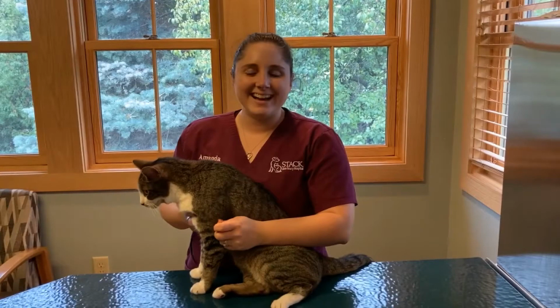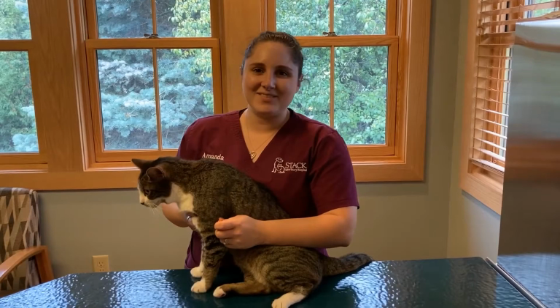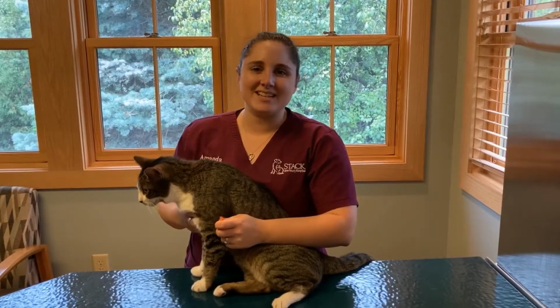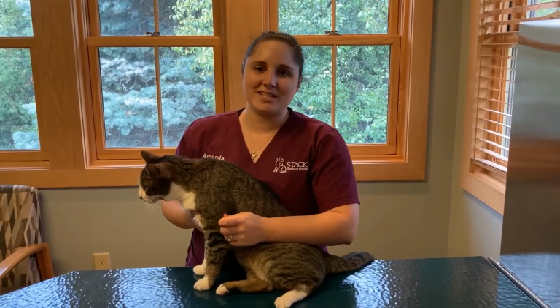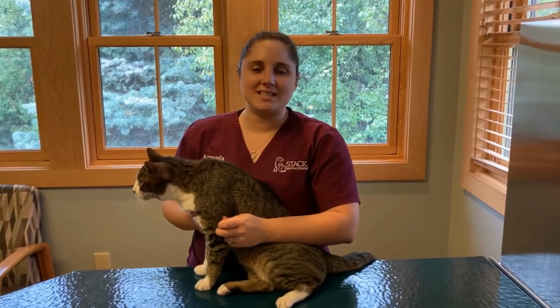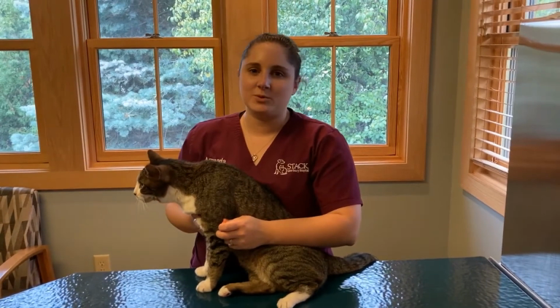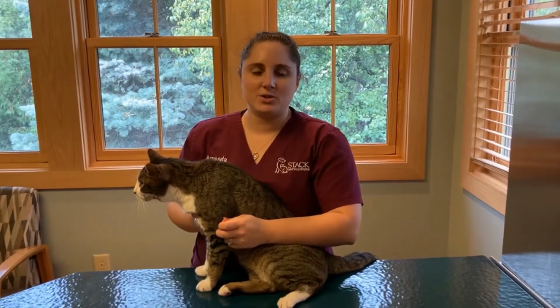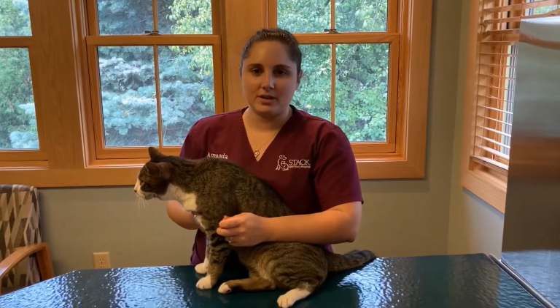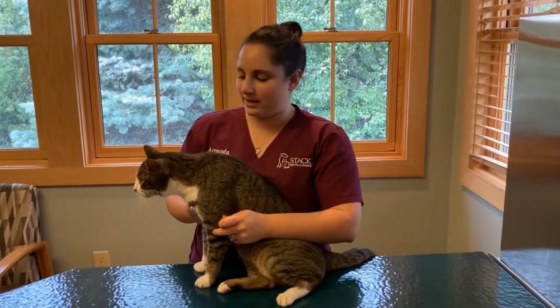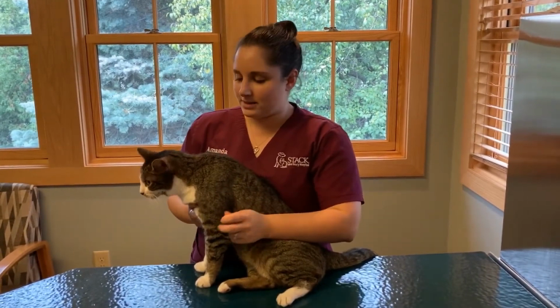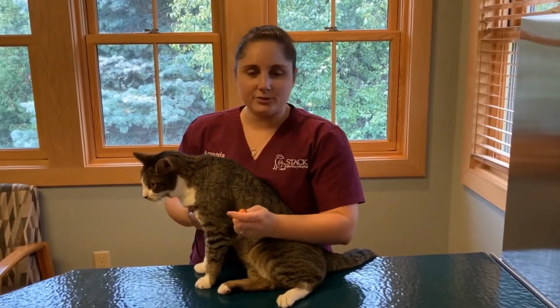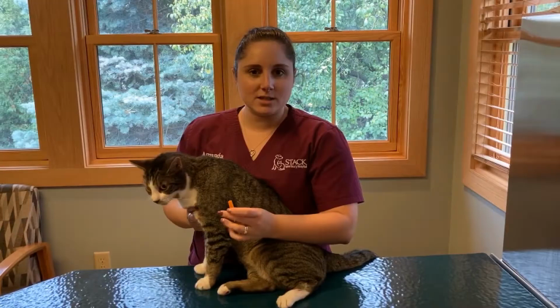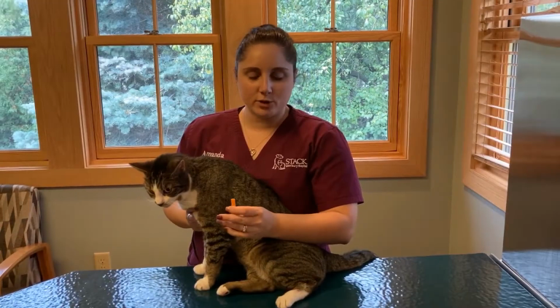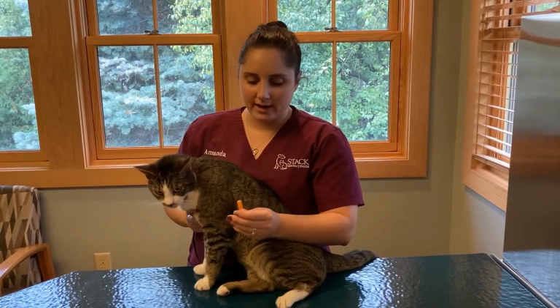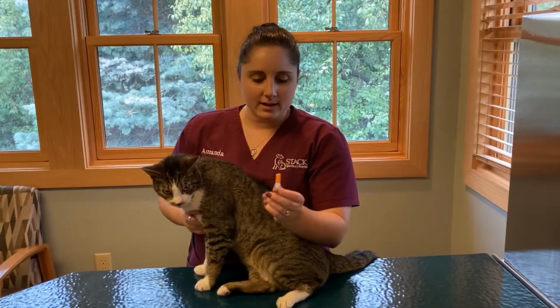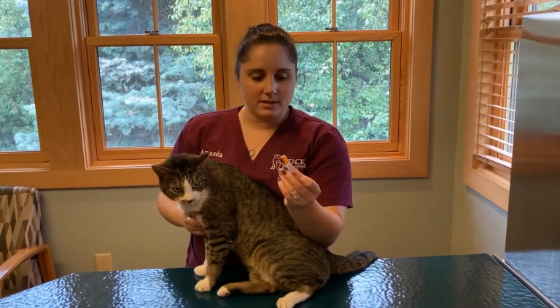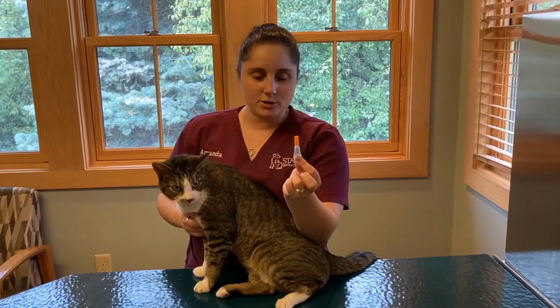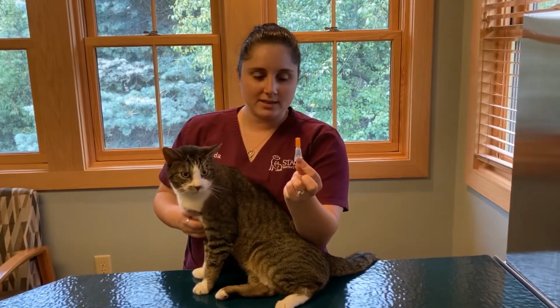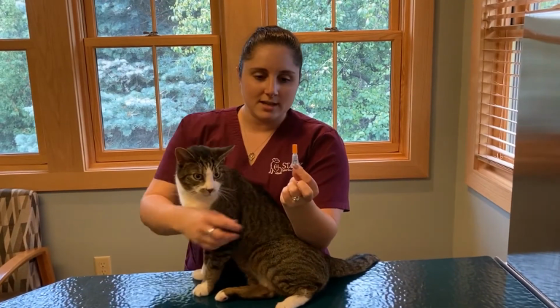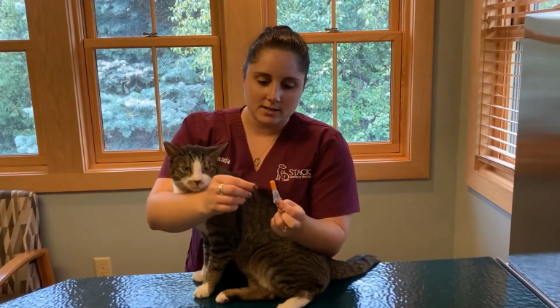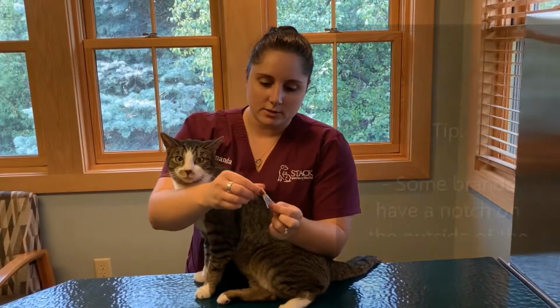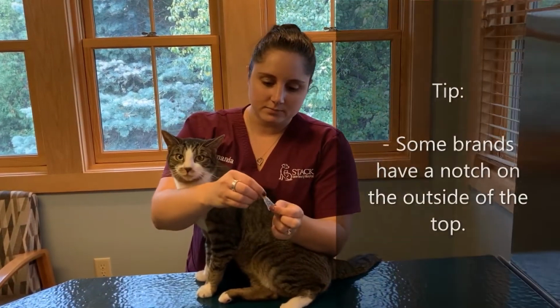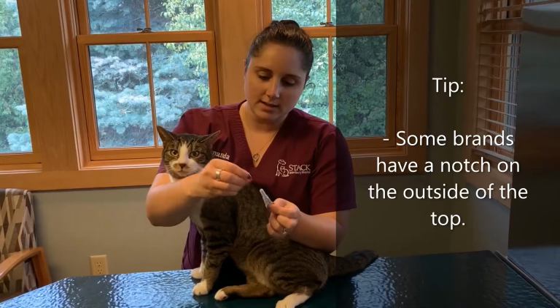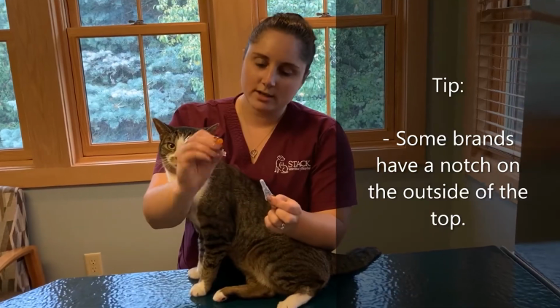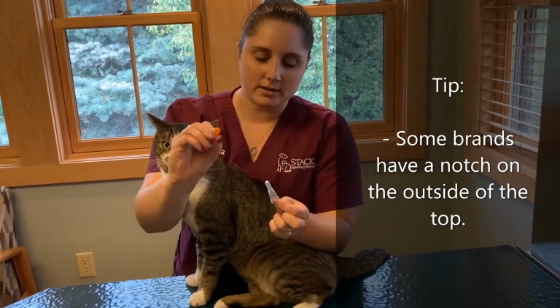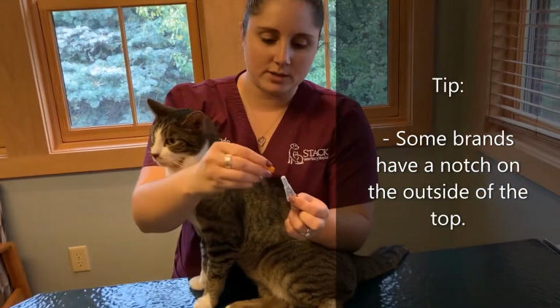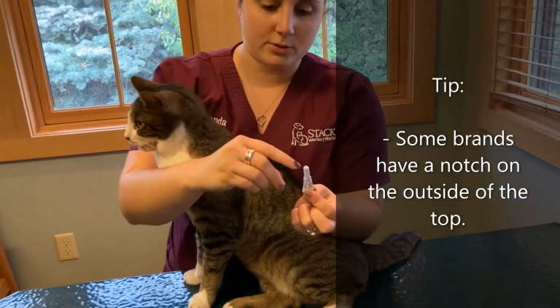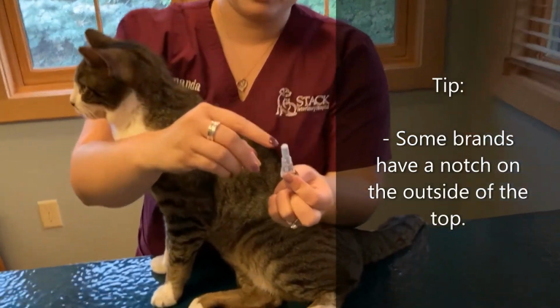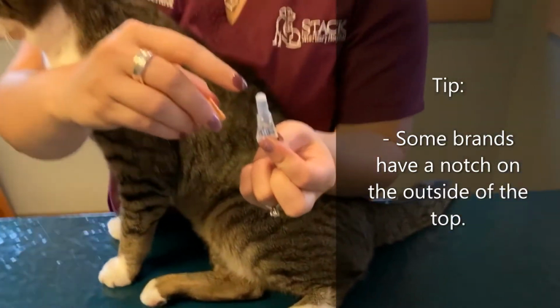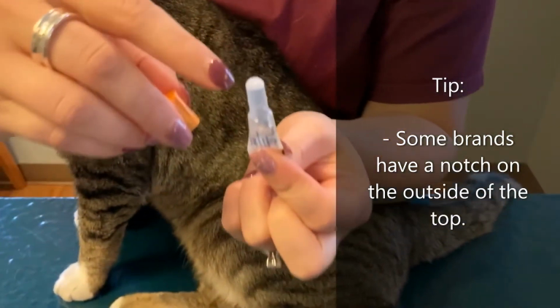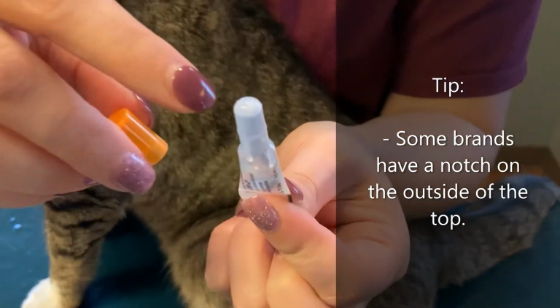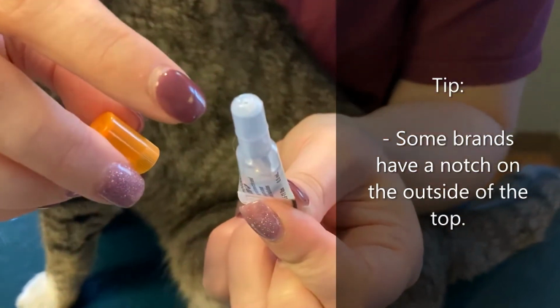Hi, my name is Amanda. I'm one of the receptionists here. I'm going to show you how to apply the topical flea treatment solution for your cat. It comes in a little tube like this. There is a little notch here at the bottom for you to stab through the opening, so that way you make sure you open it correctly.